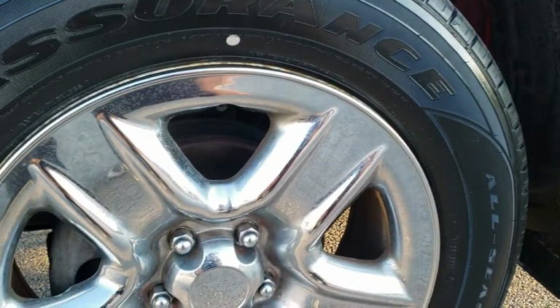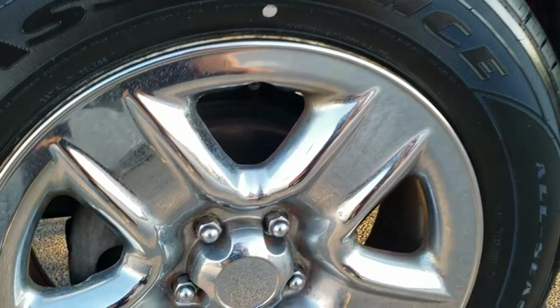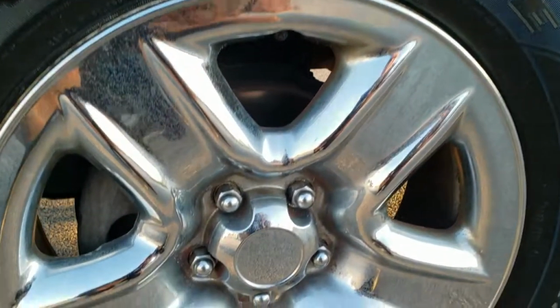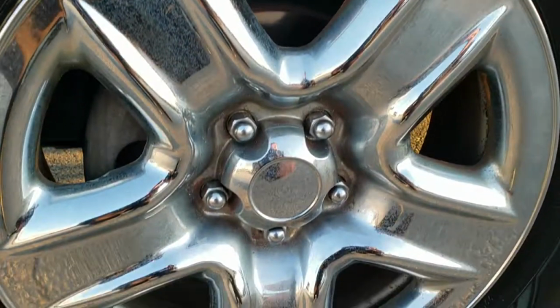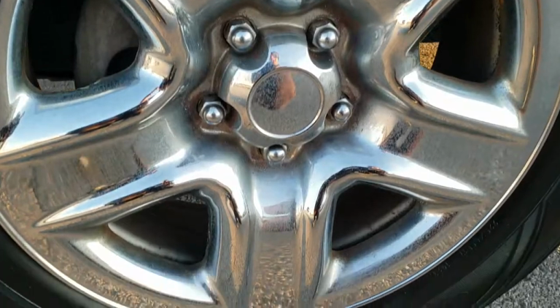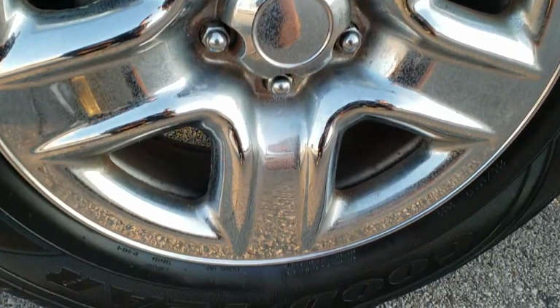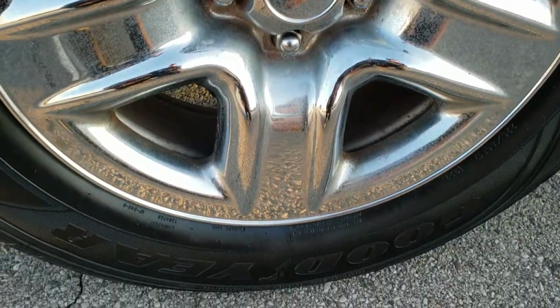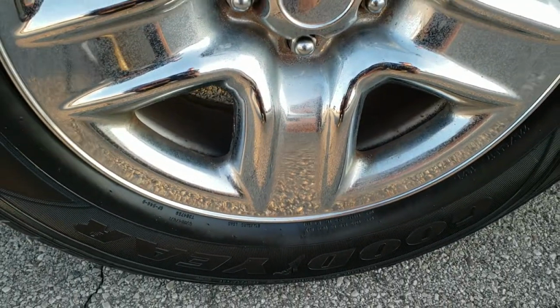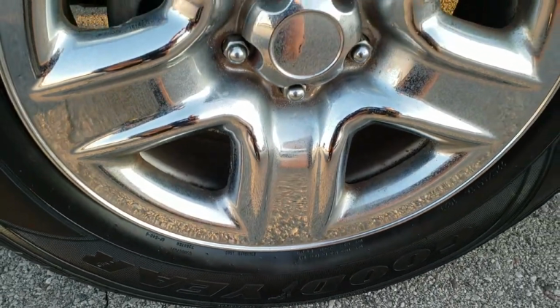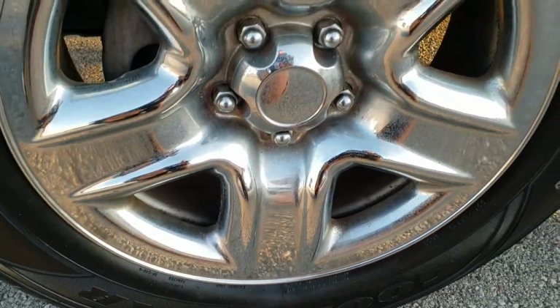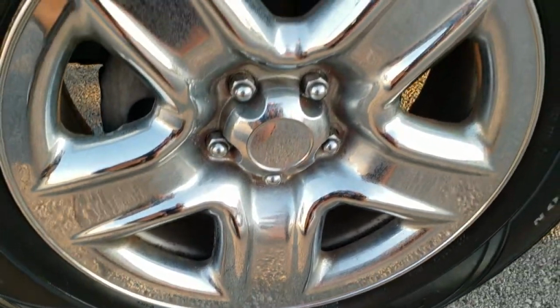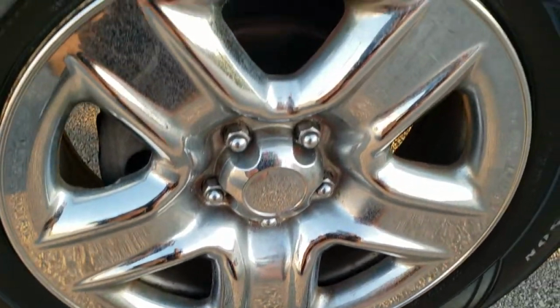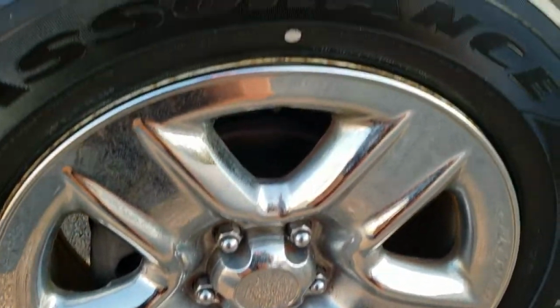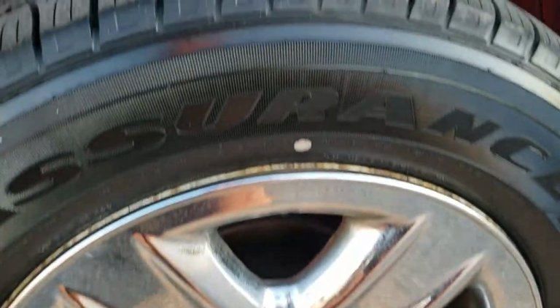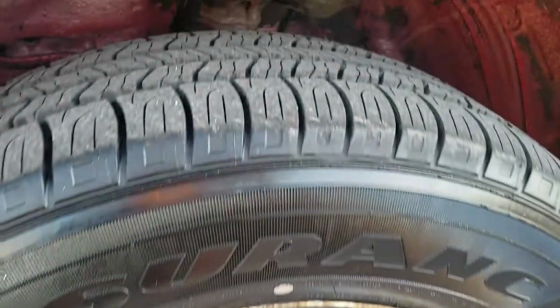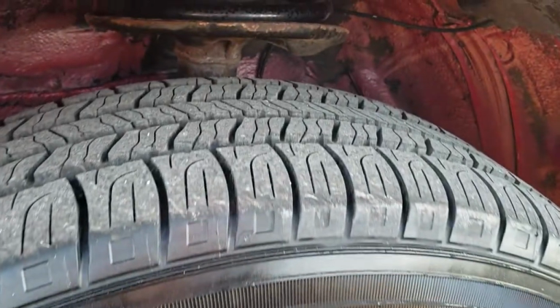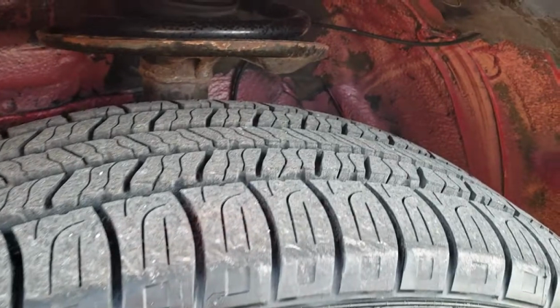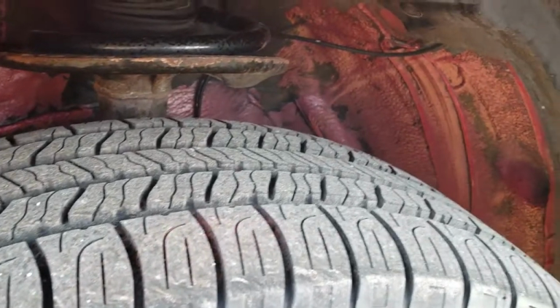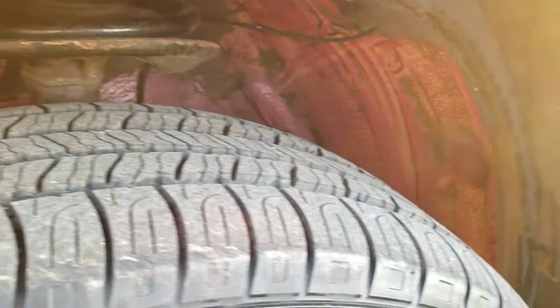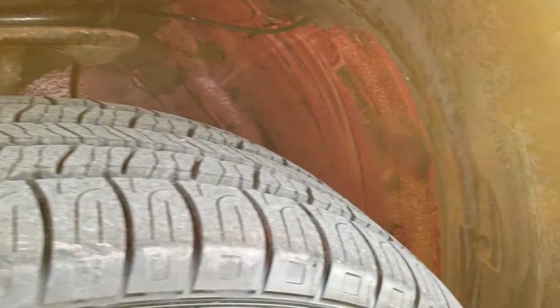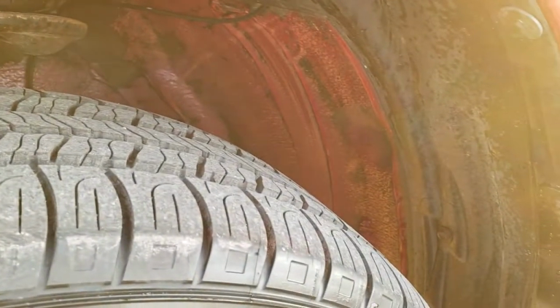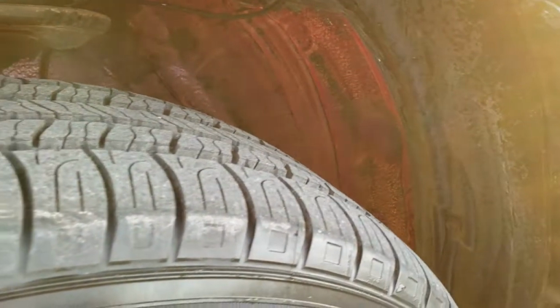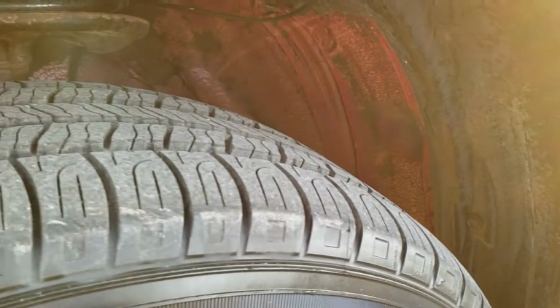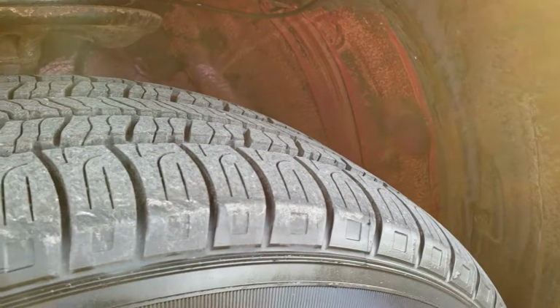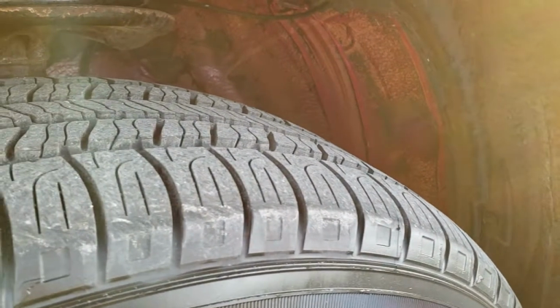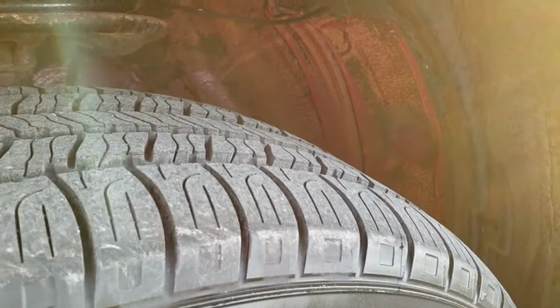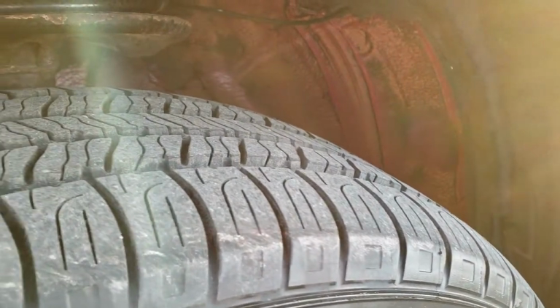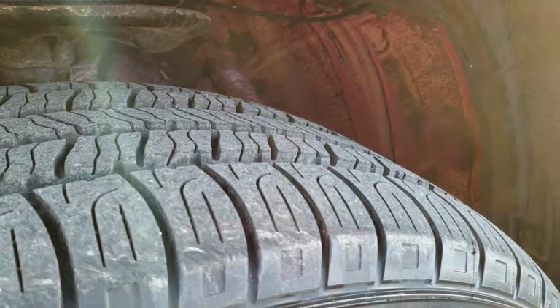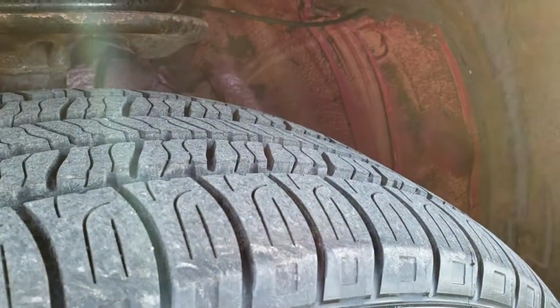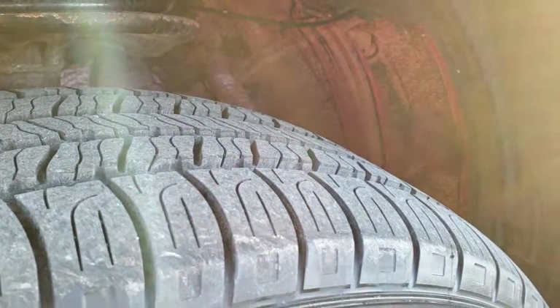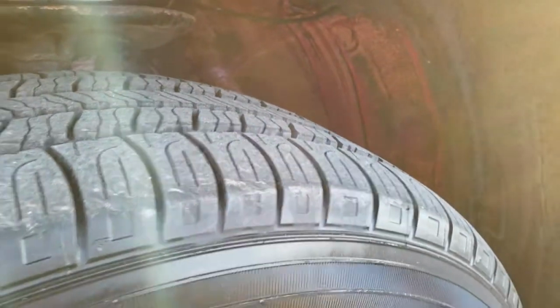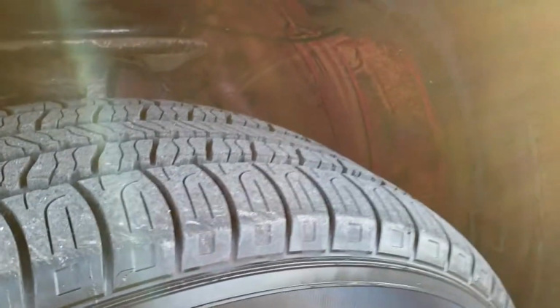If you want to check out more pictures of this vehicle, in the upper right hand part of your screen is a link right to our website. It has steel rims with chrome covers and brand new Goodyear Assurance all-season tires — 225-65R17s. We put those on during our safety inspection.